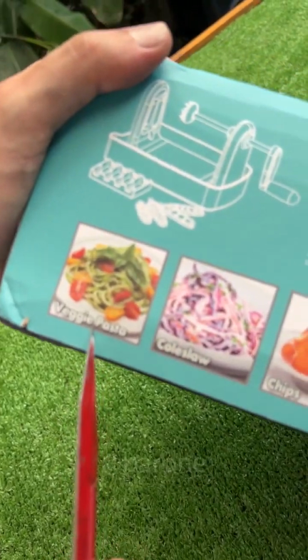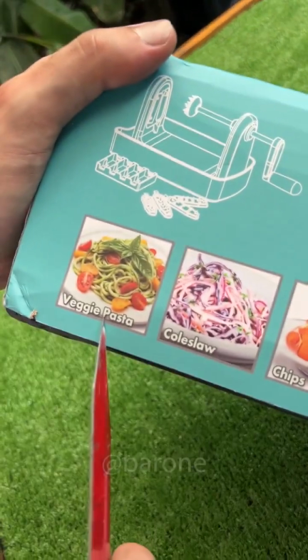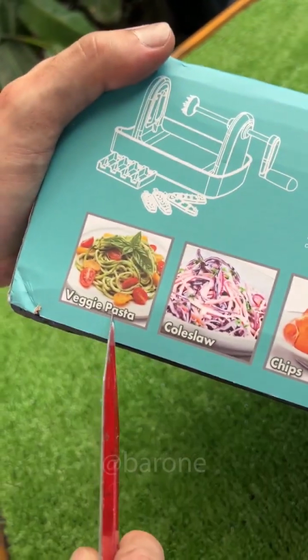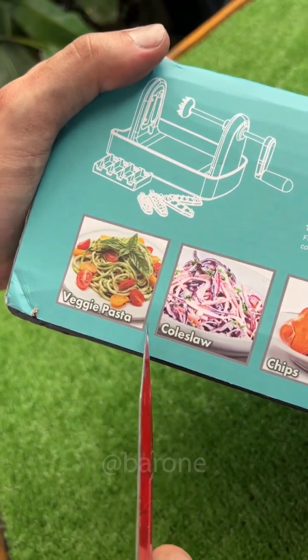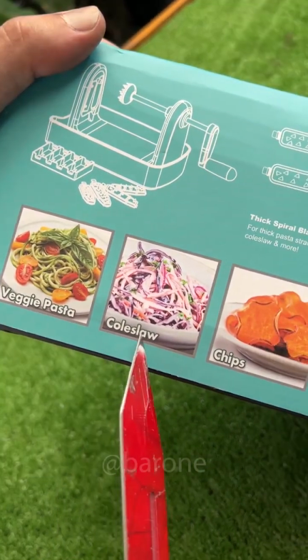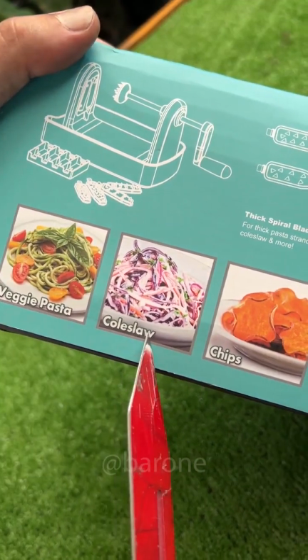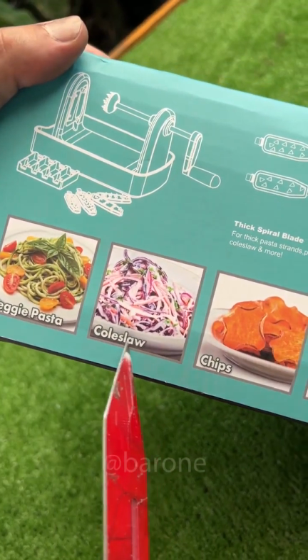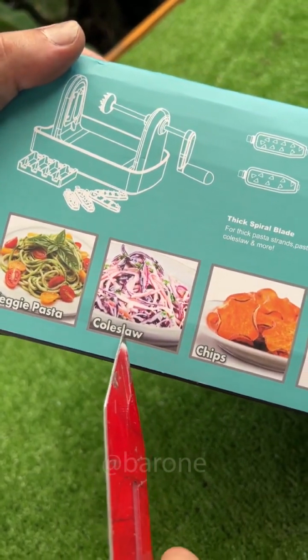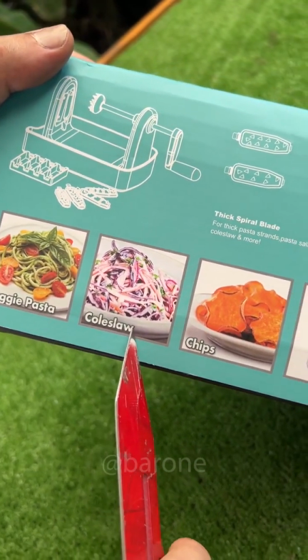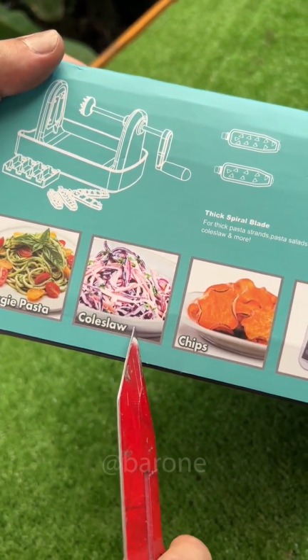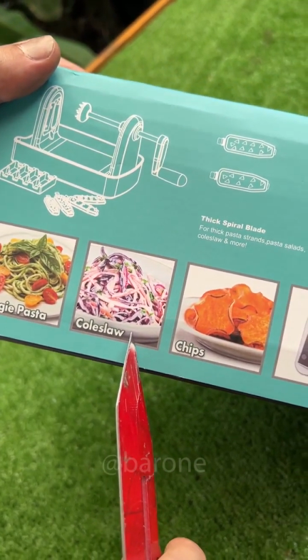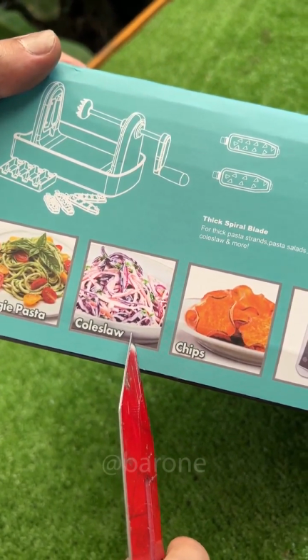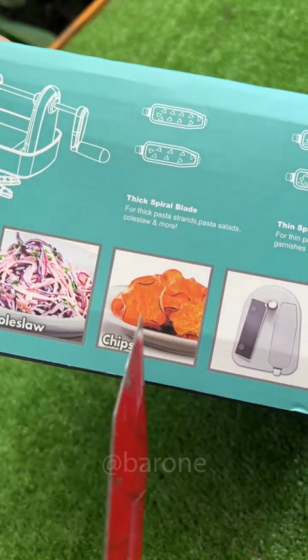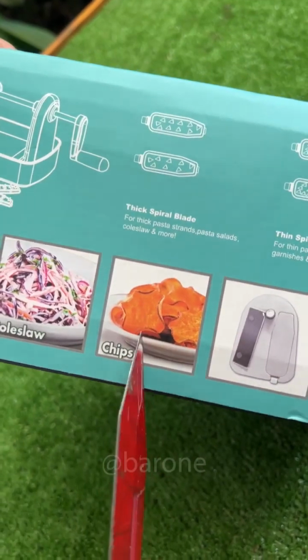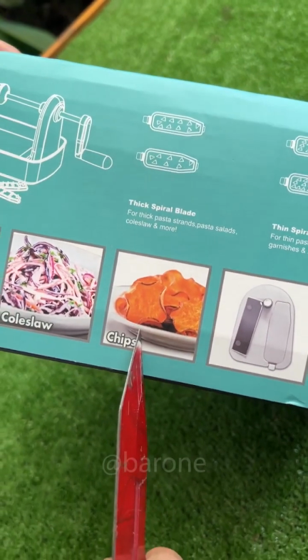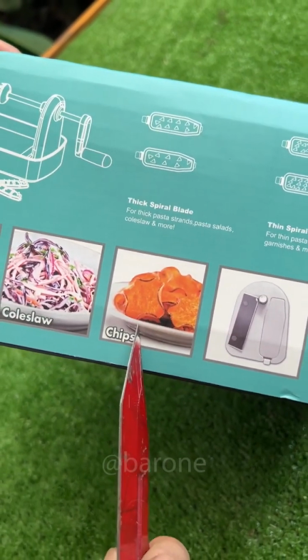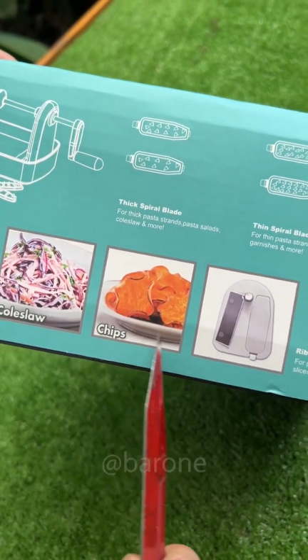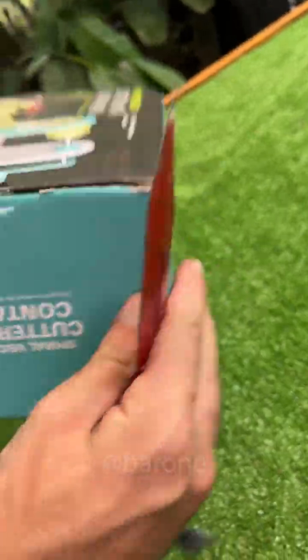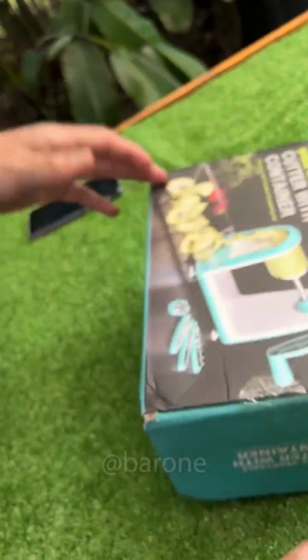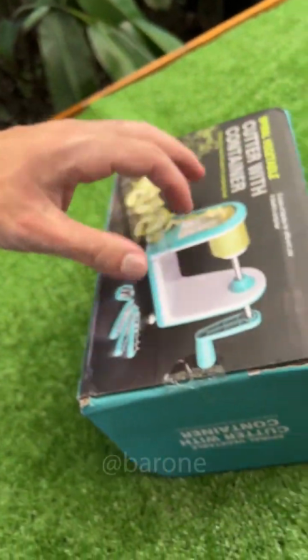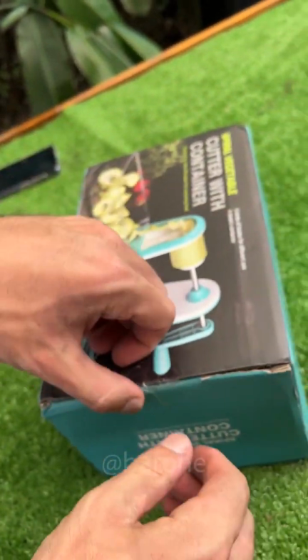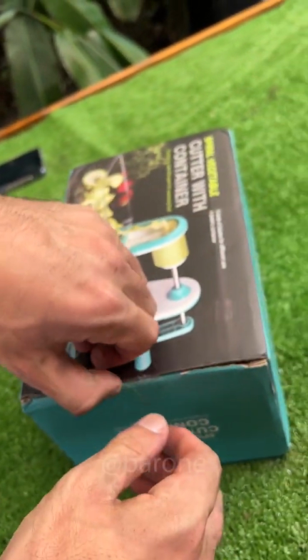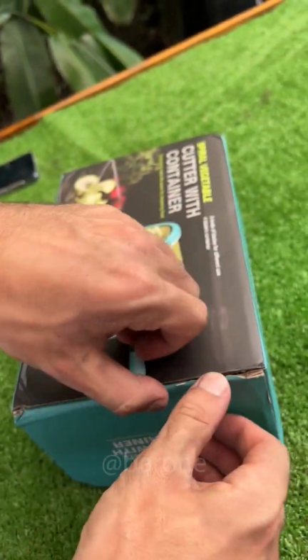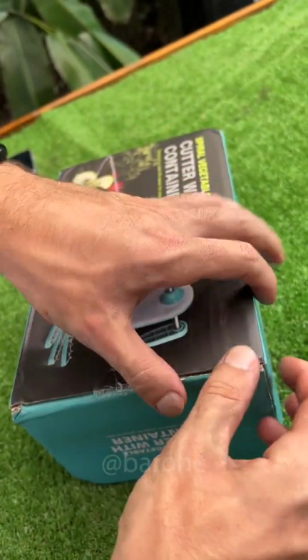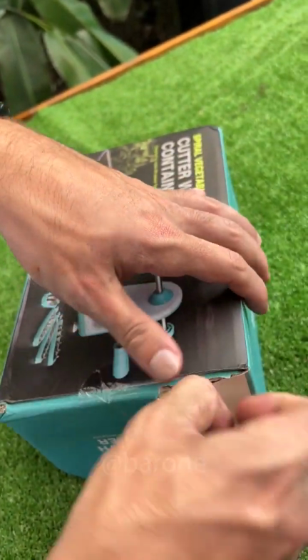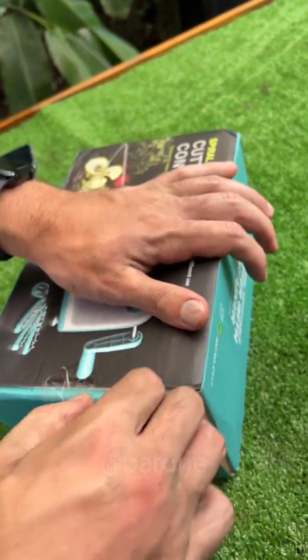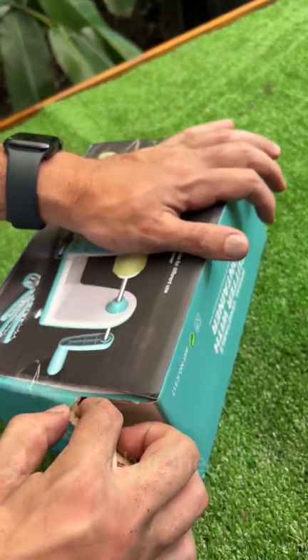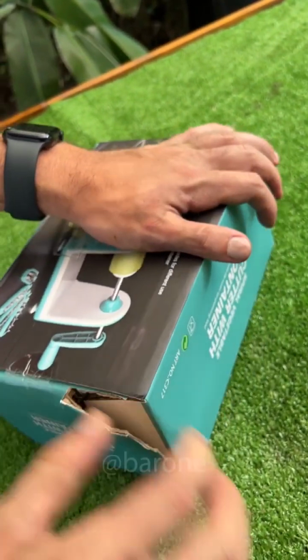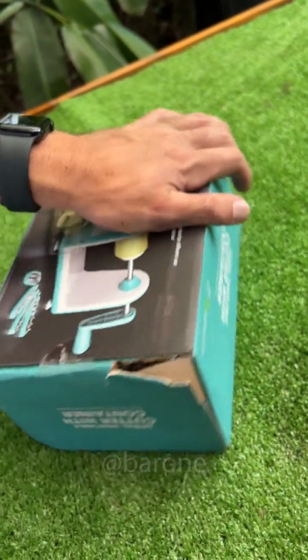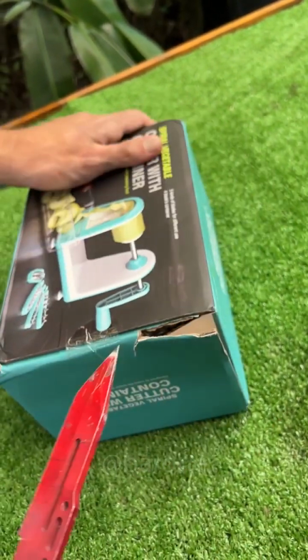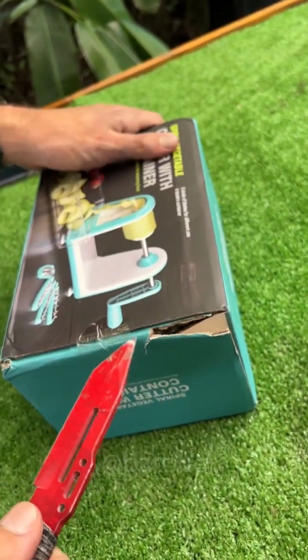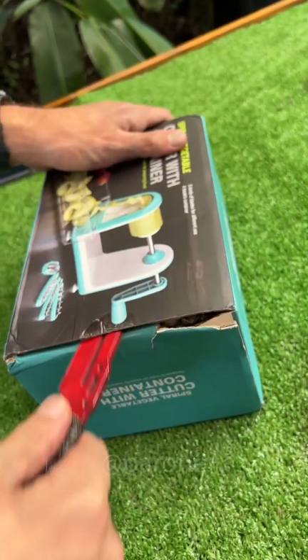You can make veggie pasta, coleslaw — which is a kind of cabbage salad with mayo — and these potato chips look nice. This is definitely not a regular onion cutter, as the ad makes us think. It seems to have several uses.